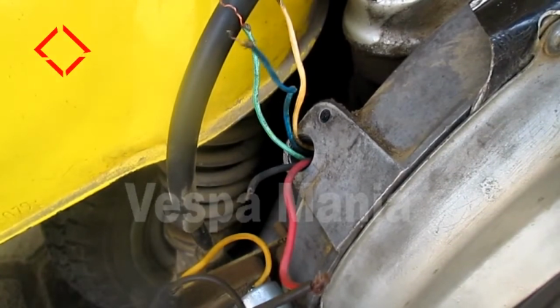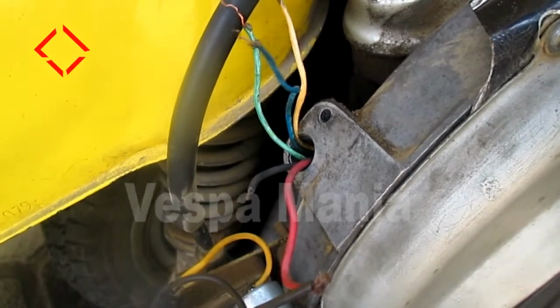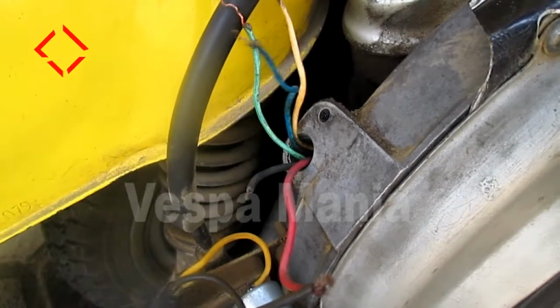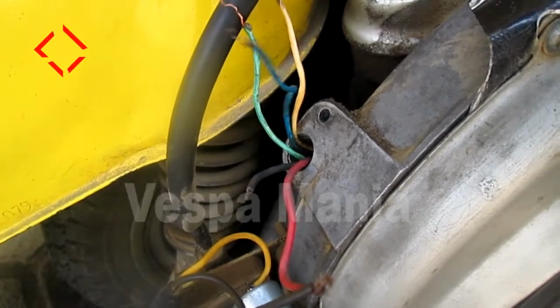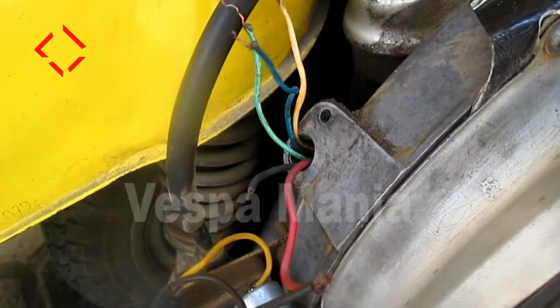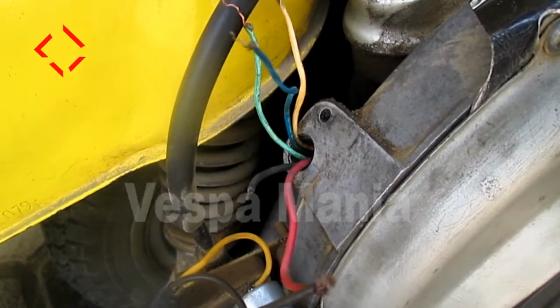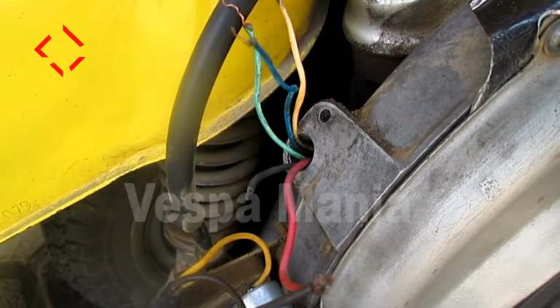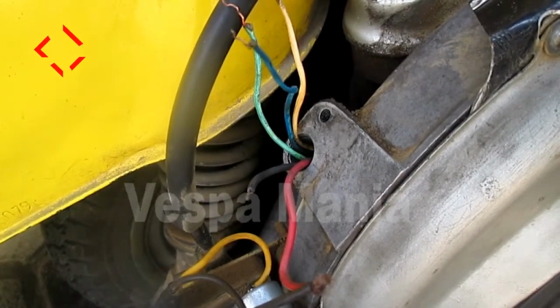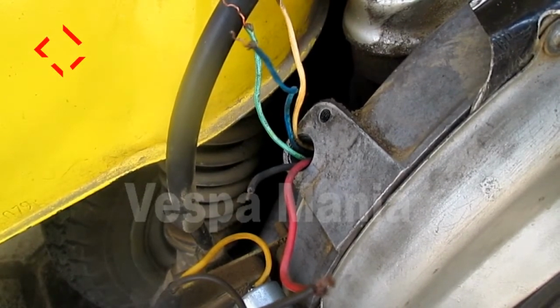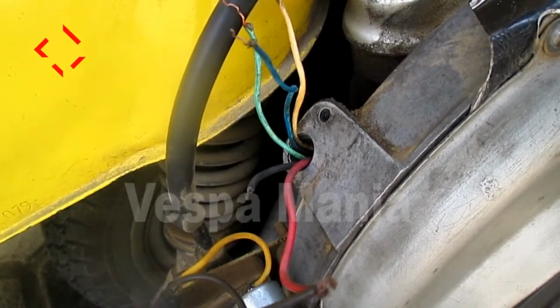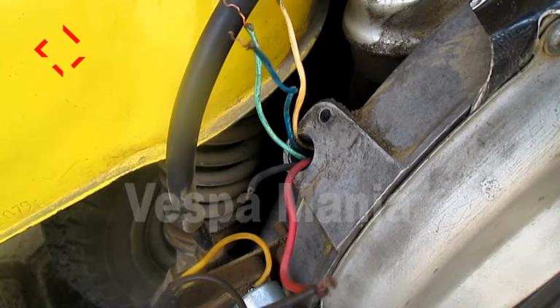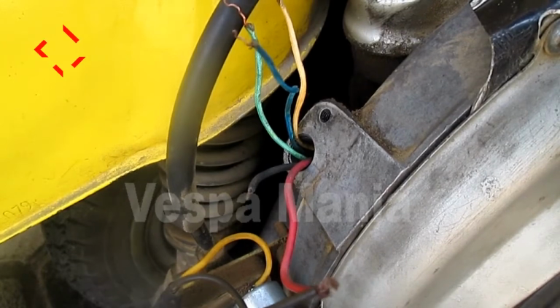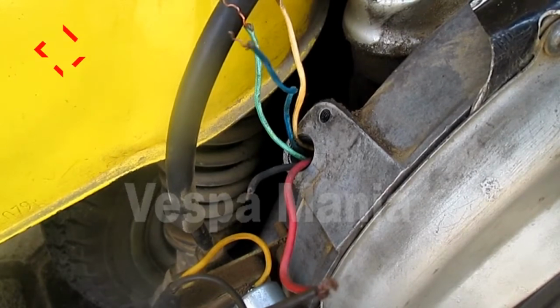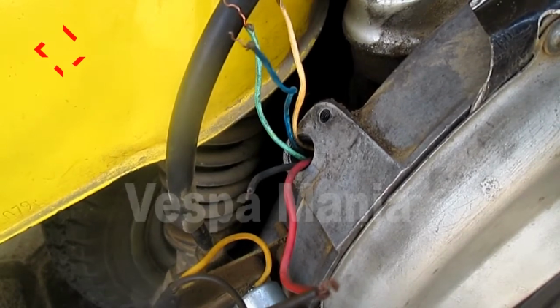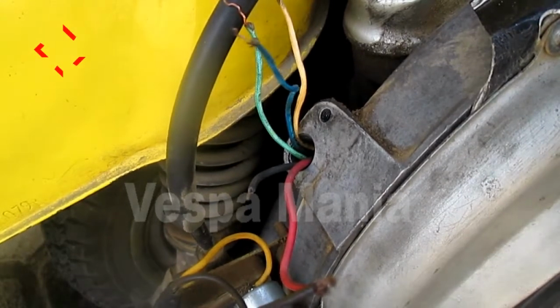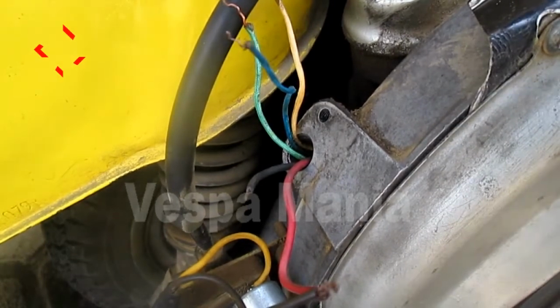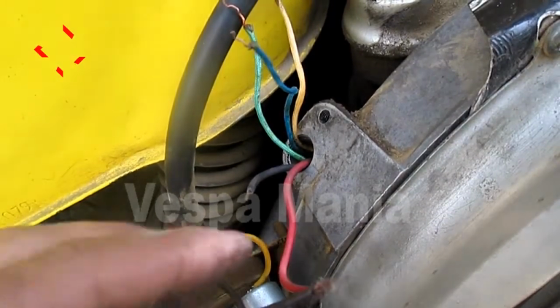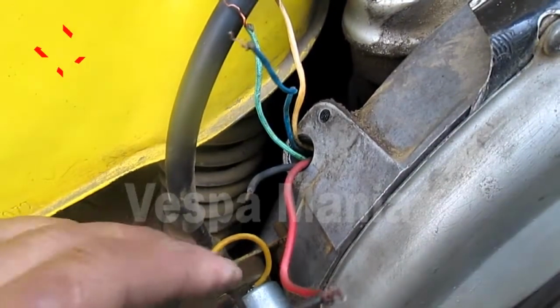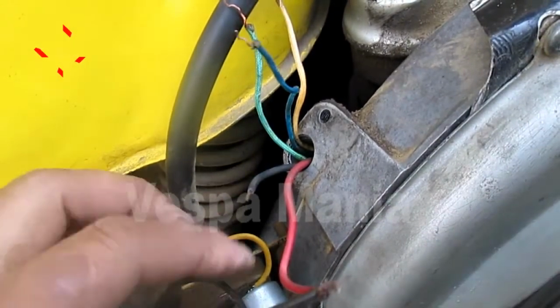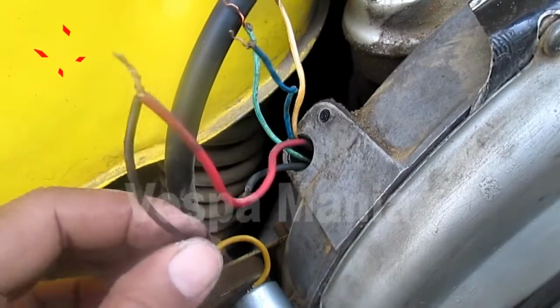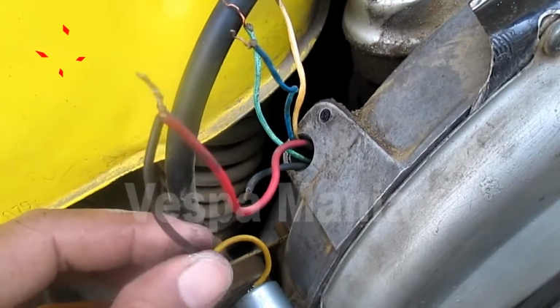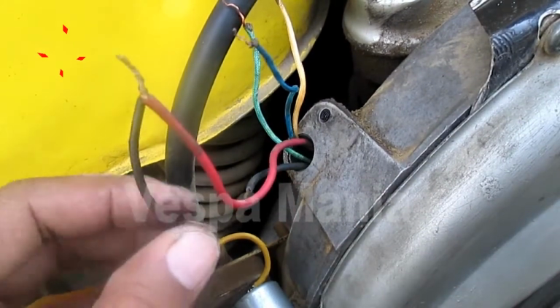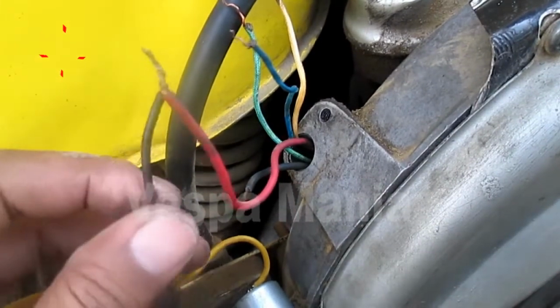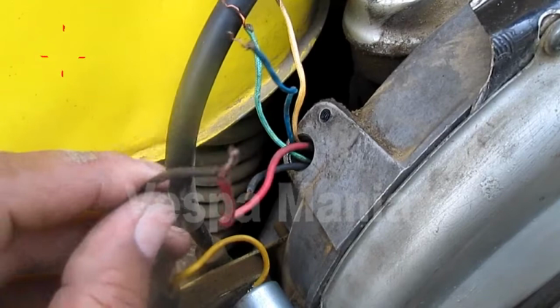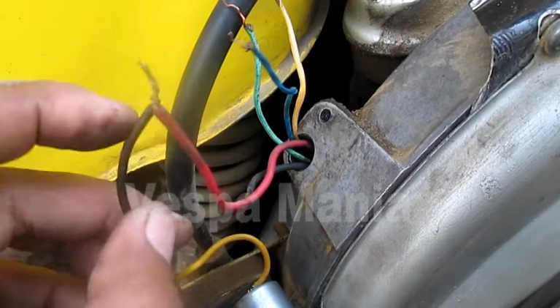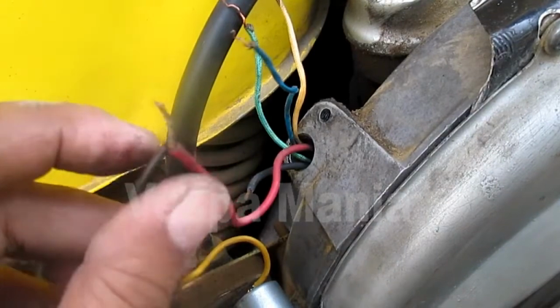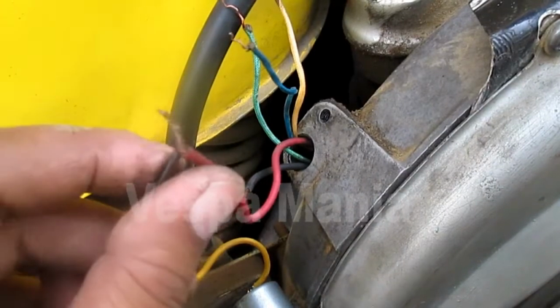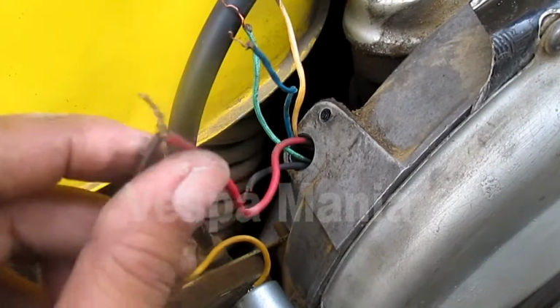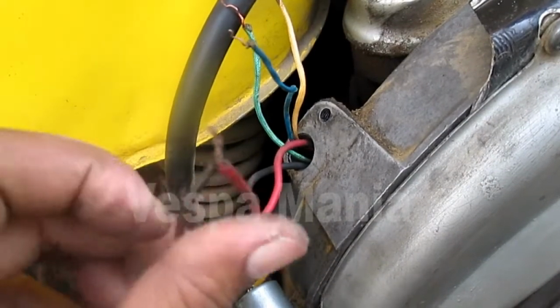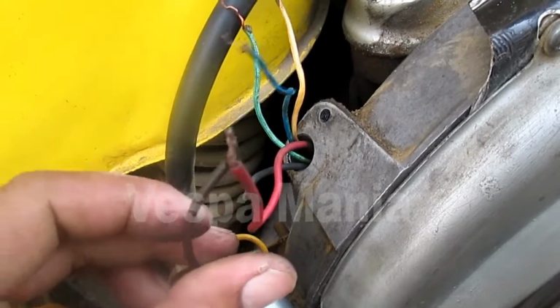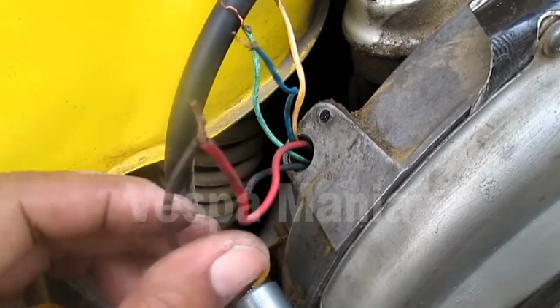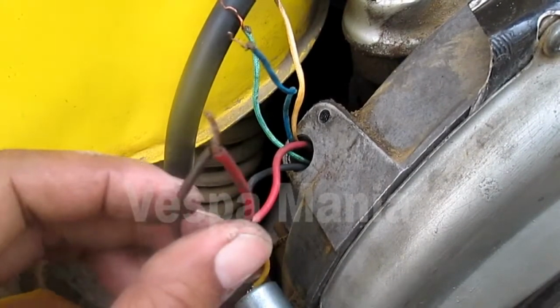Mesin sudah hidup. Cuma menyambung kabel ini, dari platina ke koil. Ini mesin sudah bisa hidup.